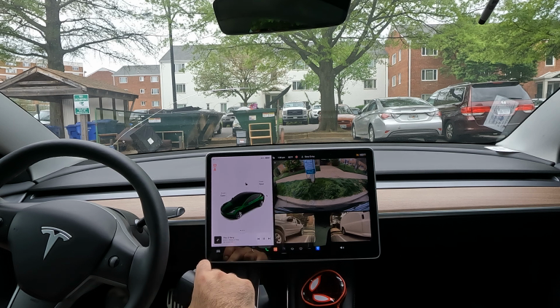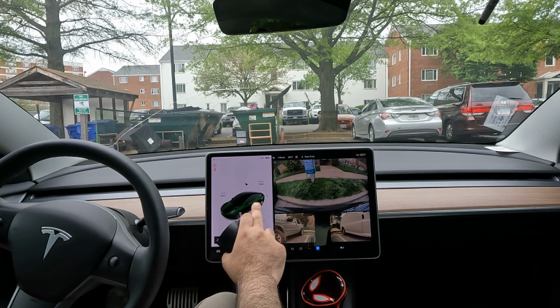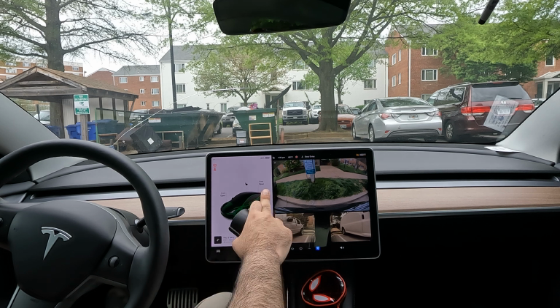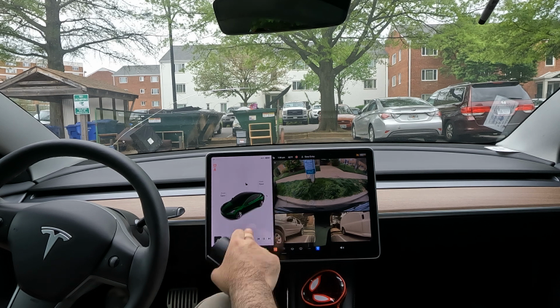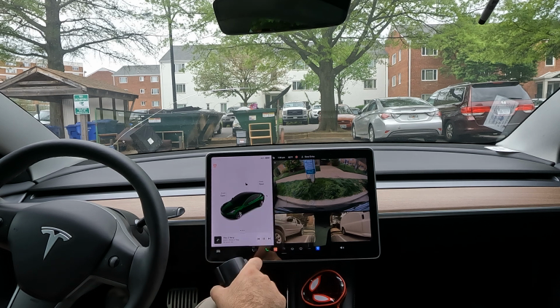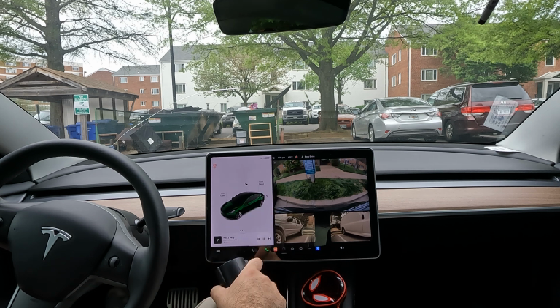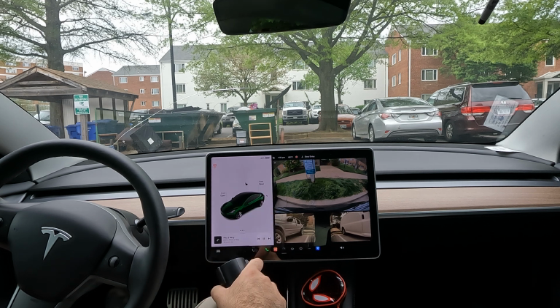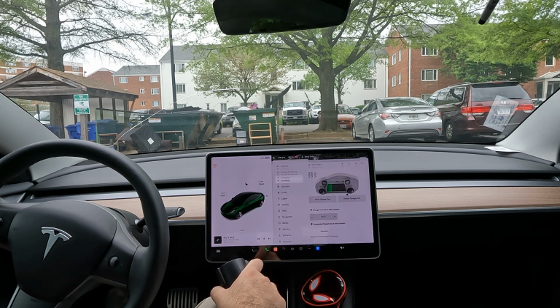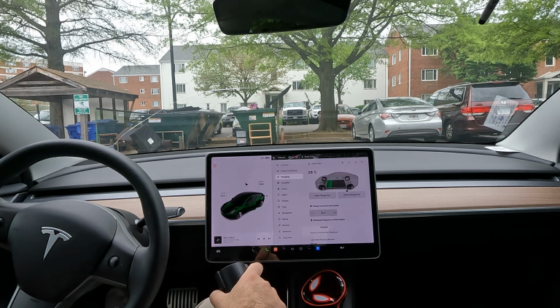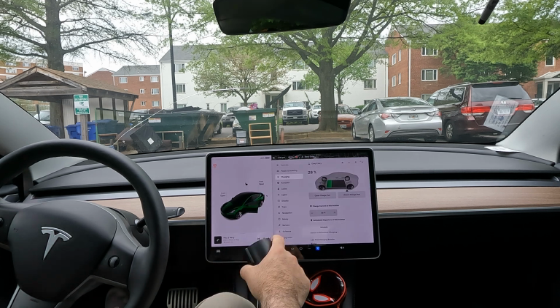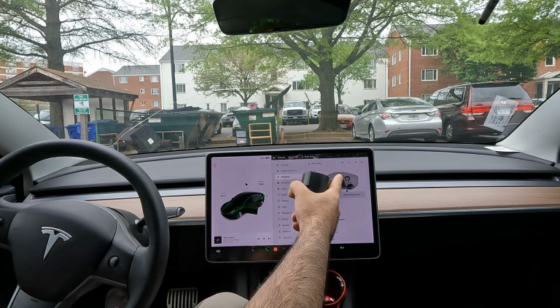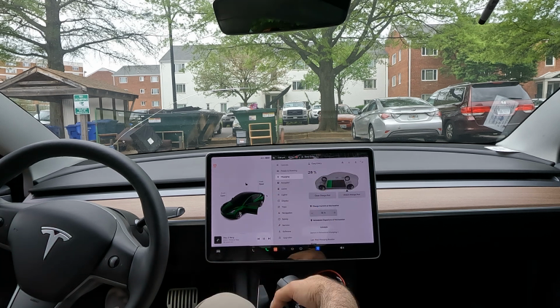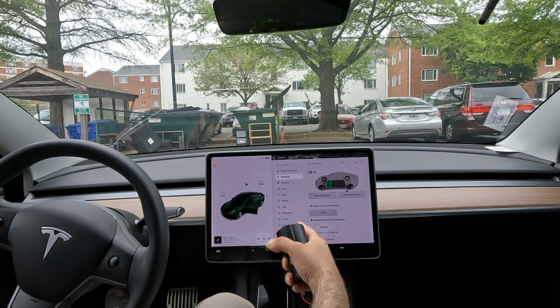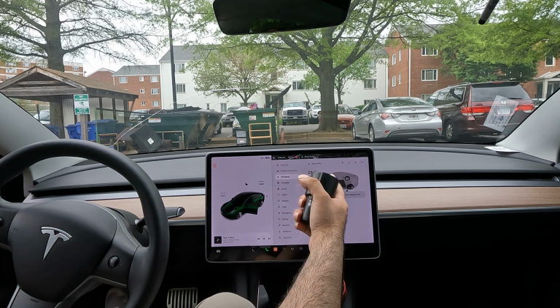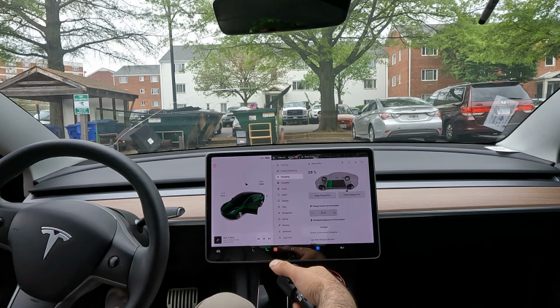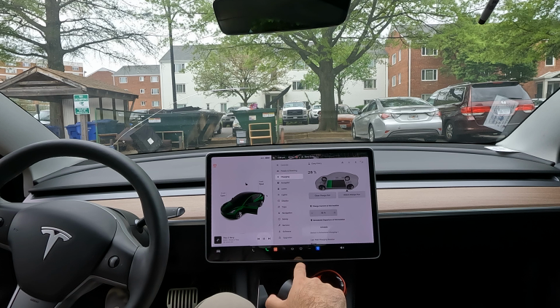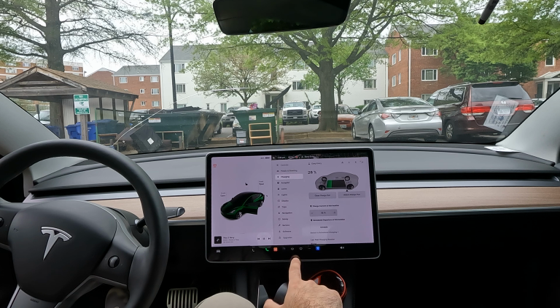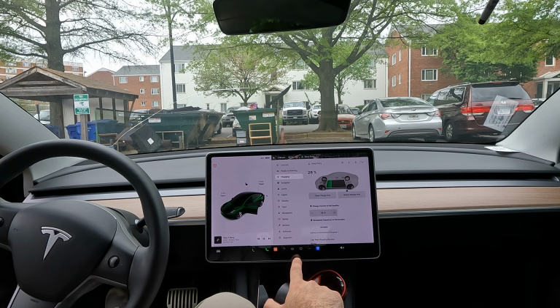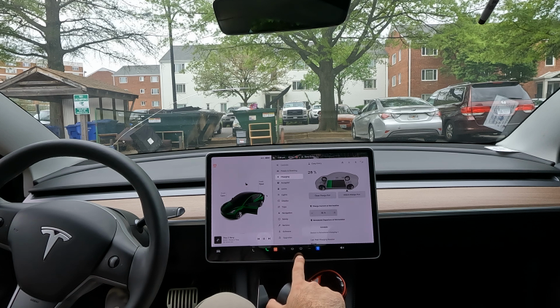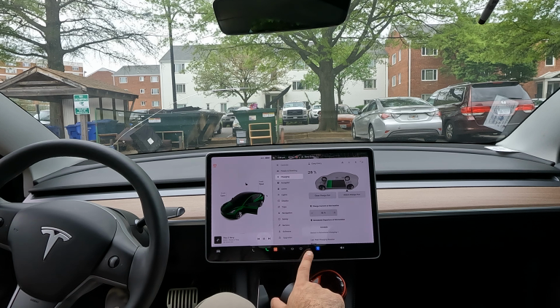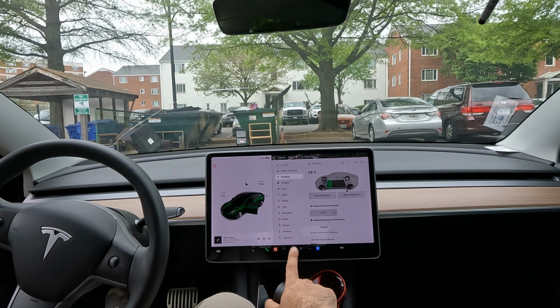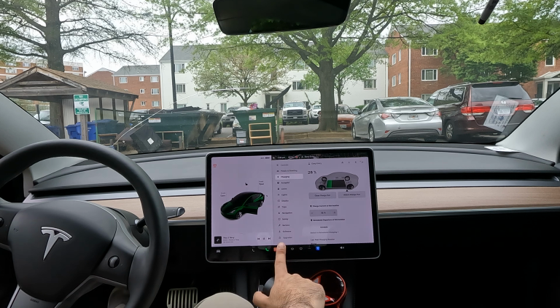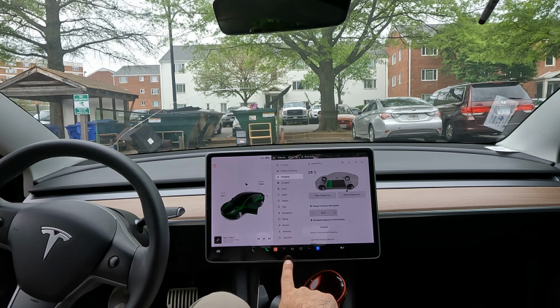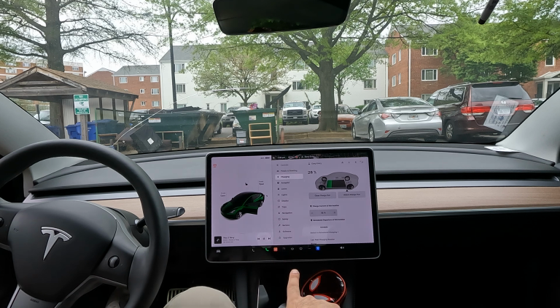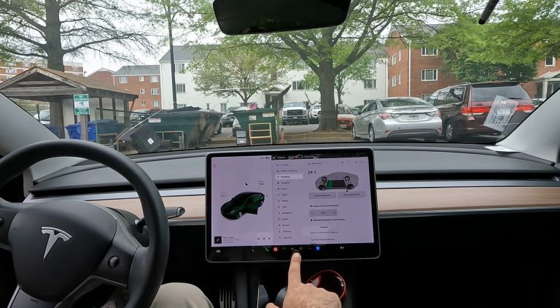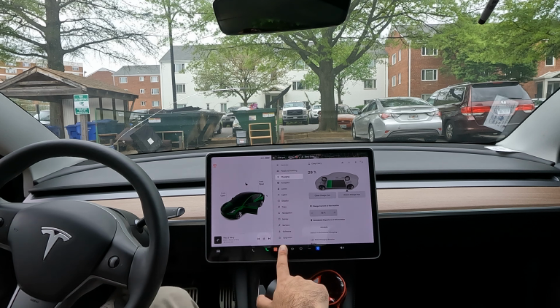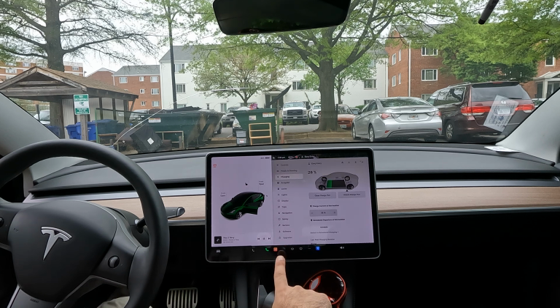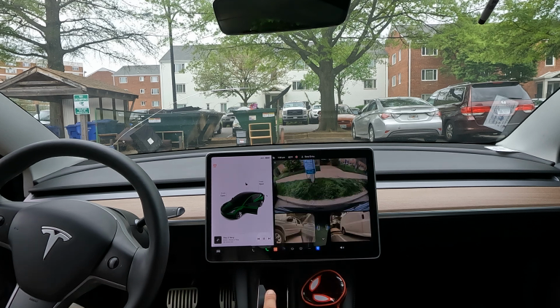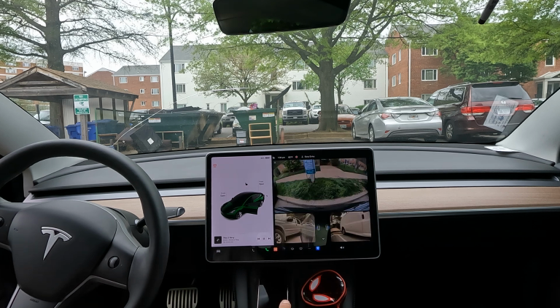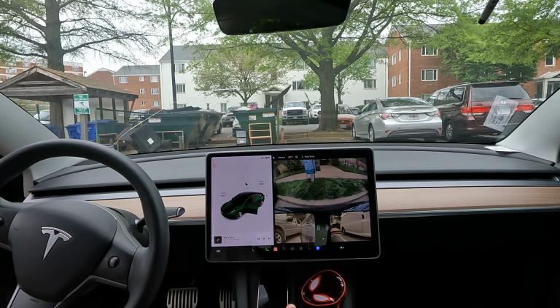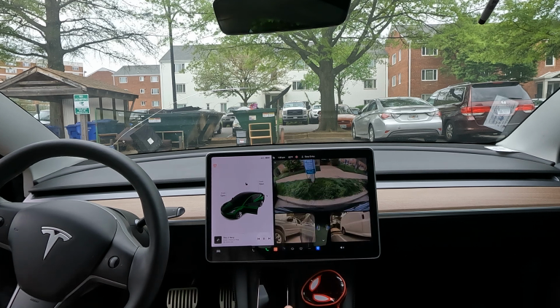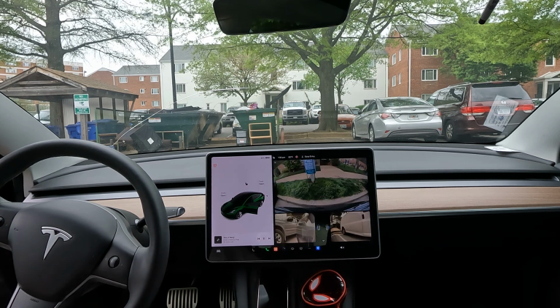Let's get some free charging. First thing you gotta do is hit that charge button, which opens up and shows you — I'm at 28% — and then just go plug in.